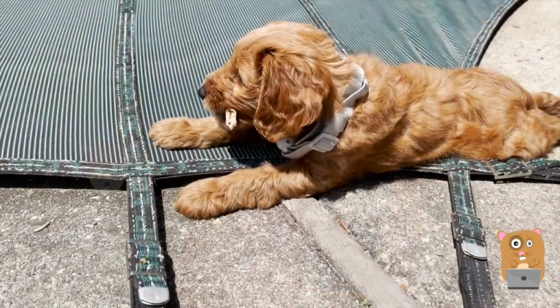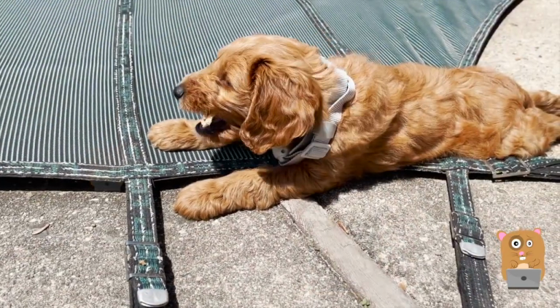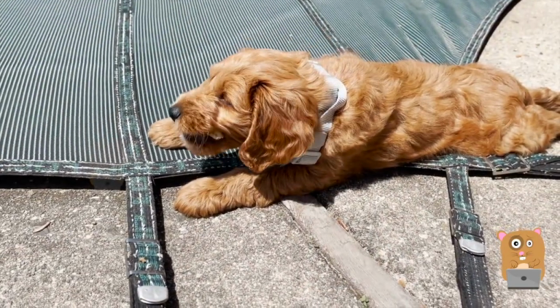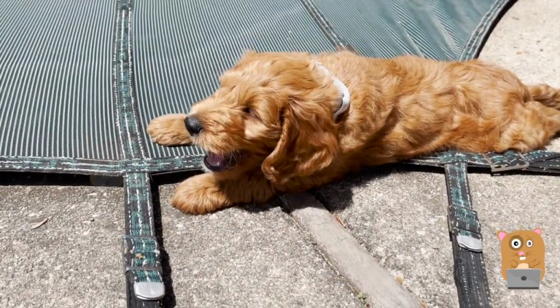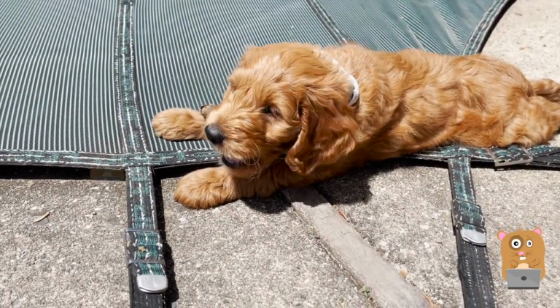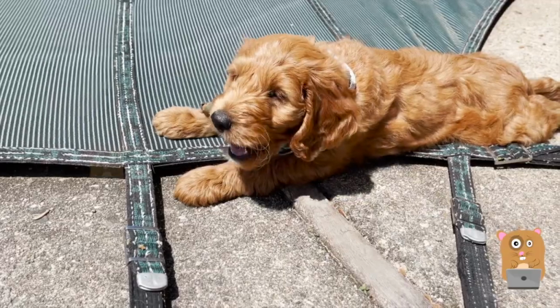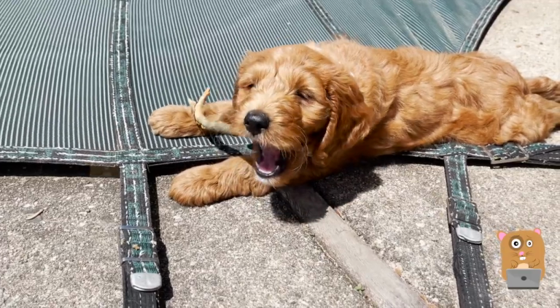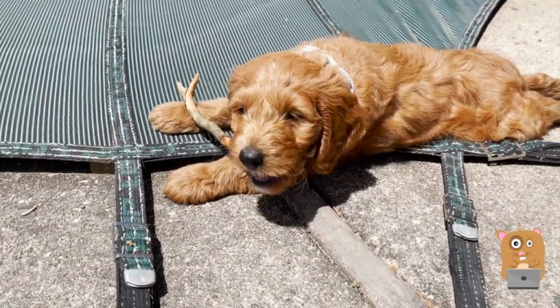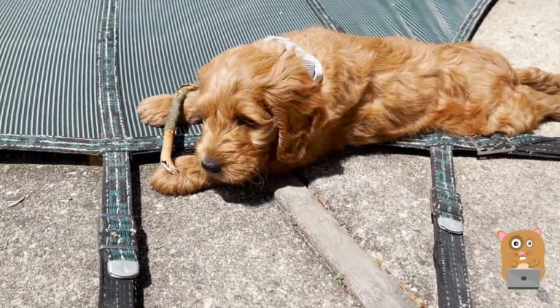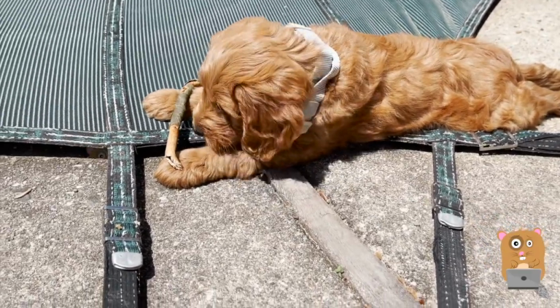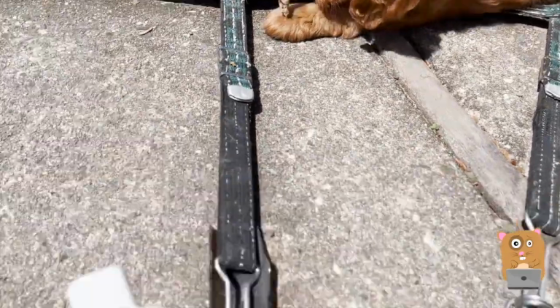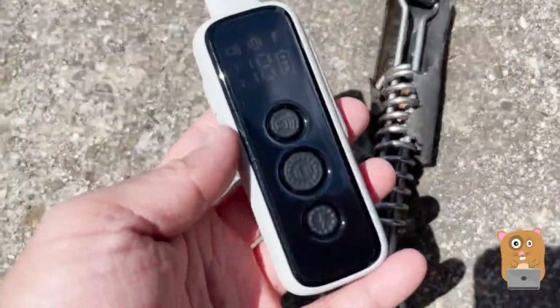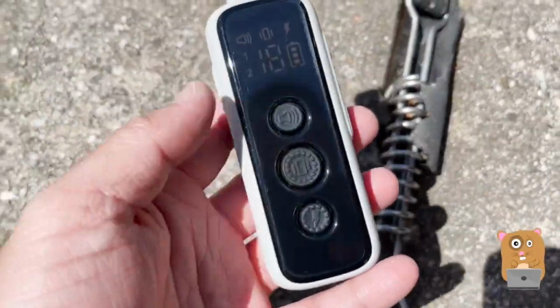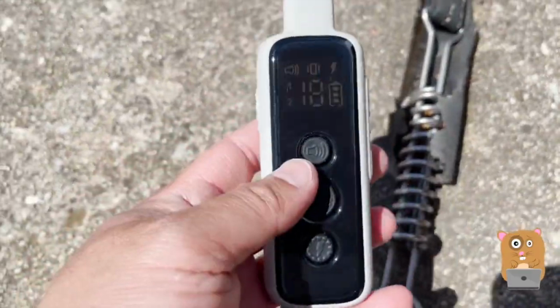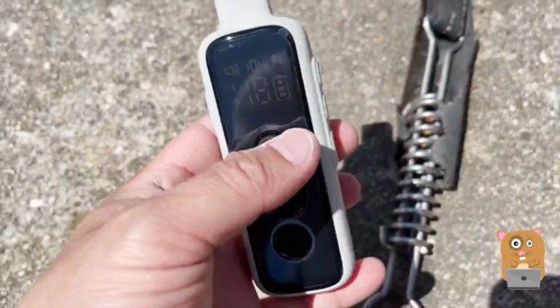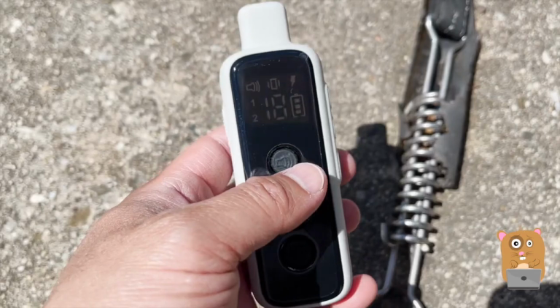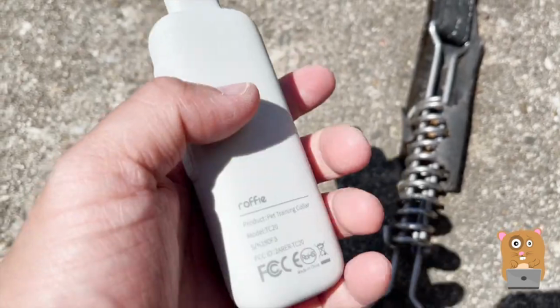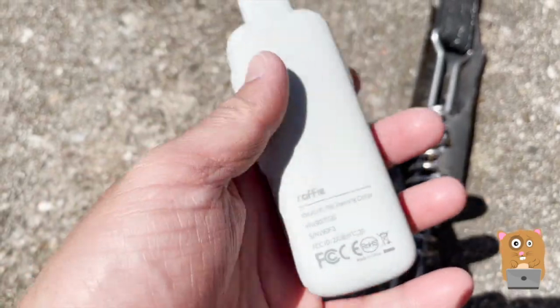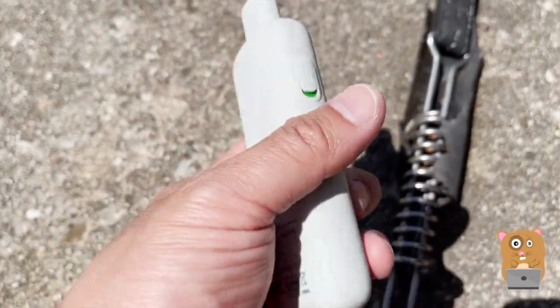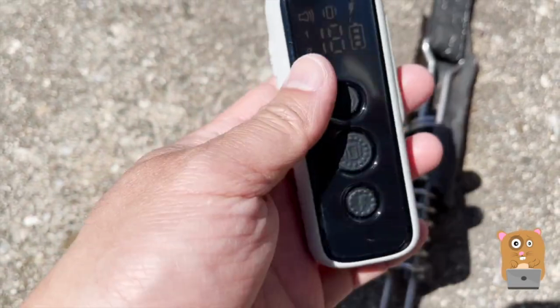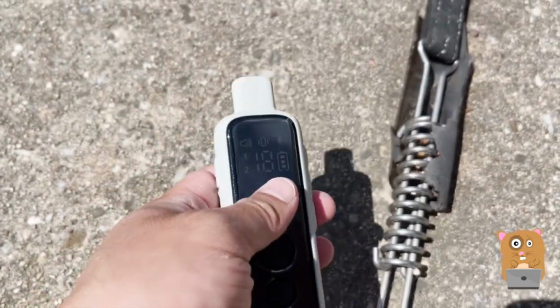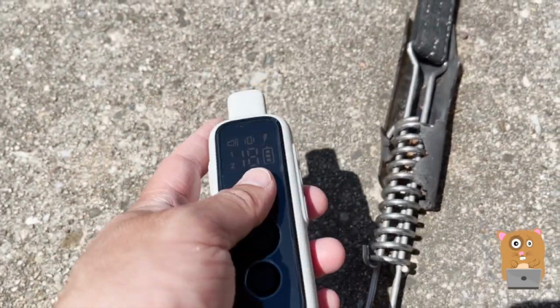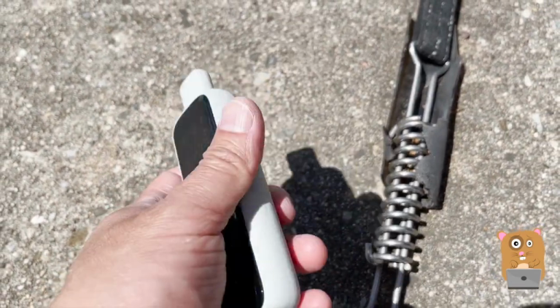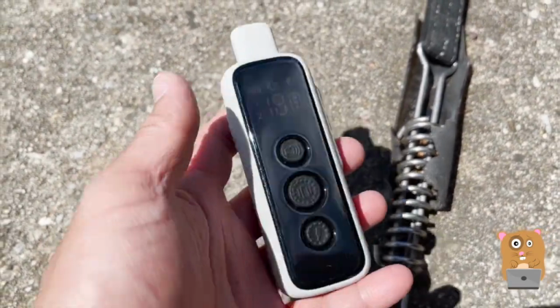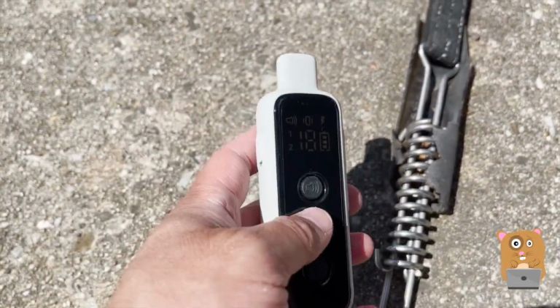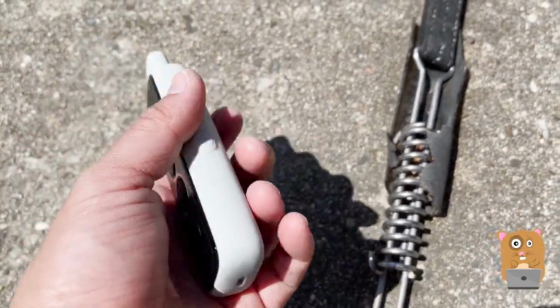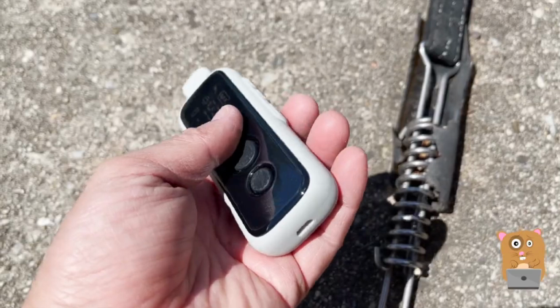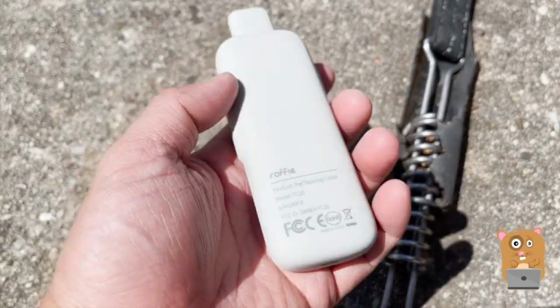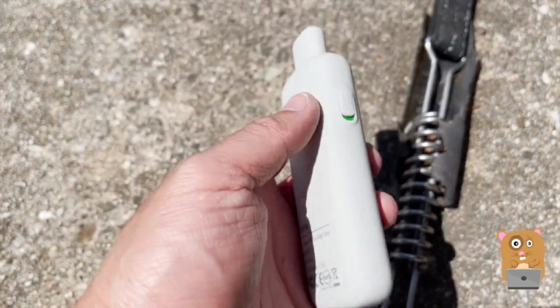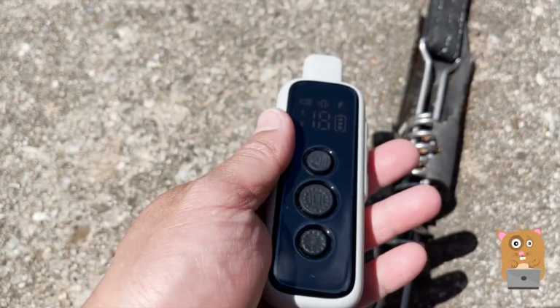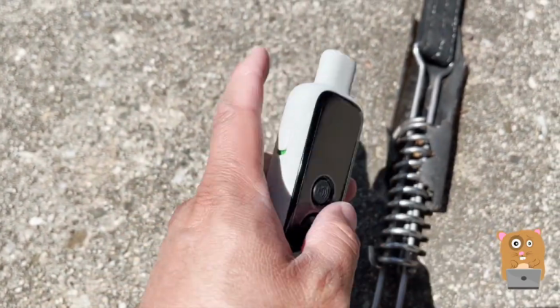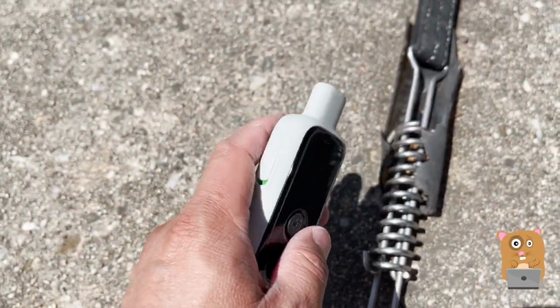My dog weighs around seven pounds and she's able to carry the collar around without any problem. The remote control itself is also very light. The remote control is also very slippery — I have dropped it and it still works. I don't have any qualms about it other than it just being slippery.